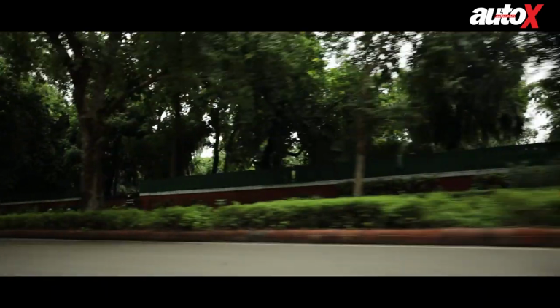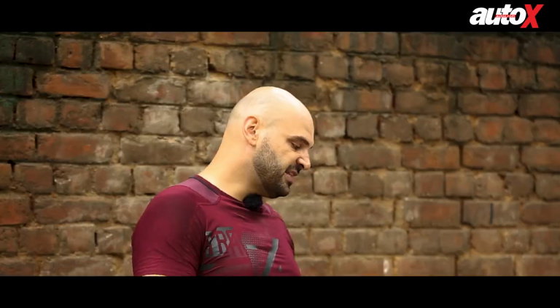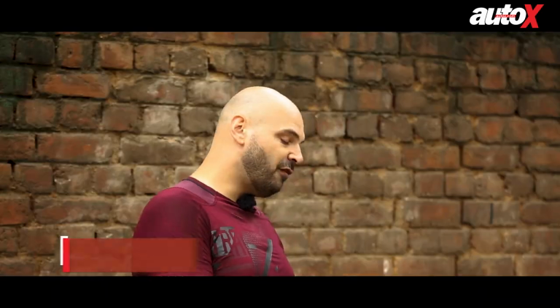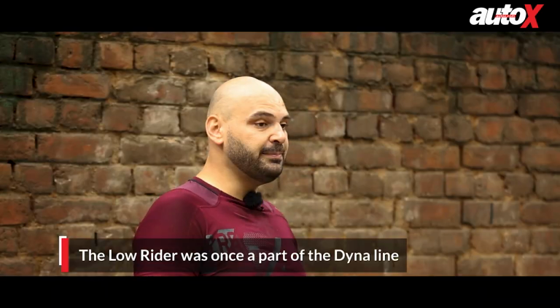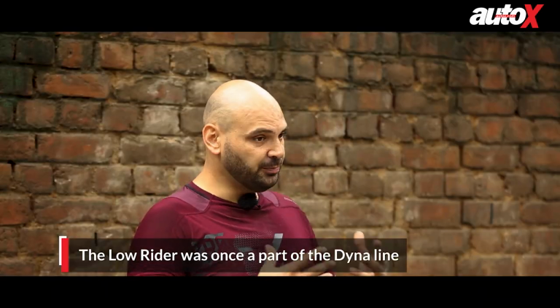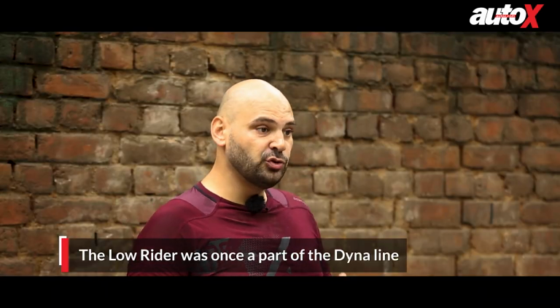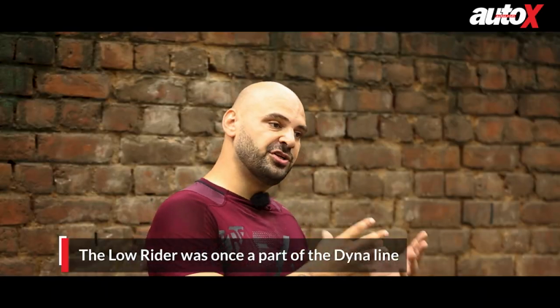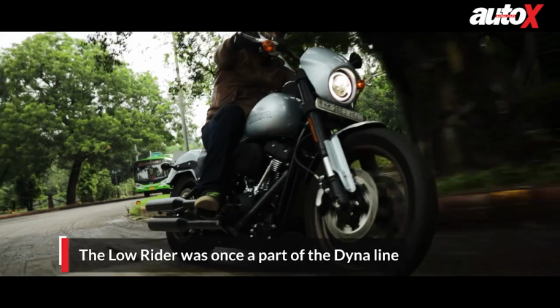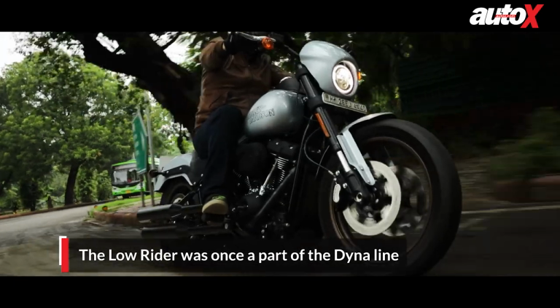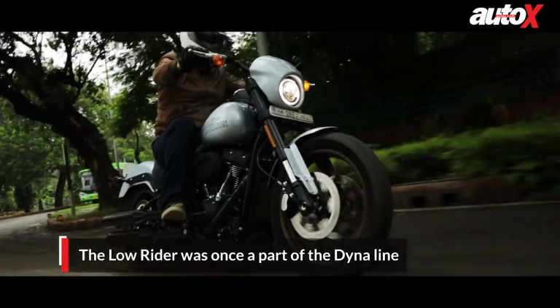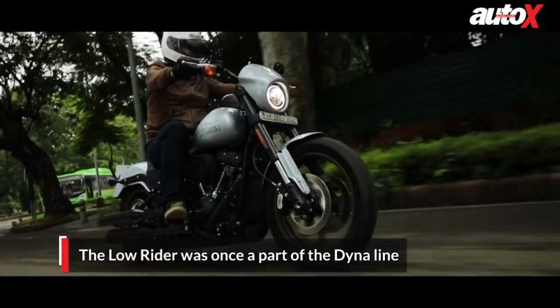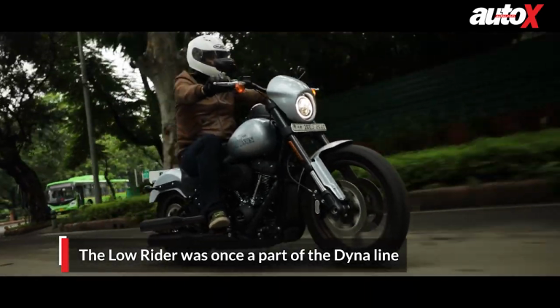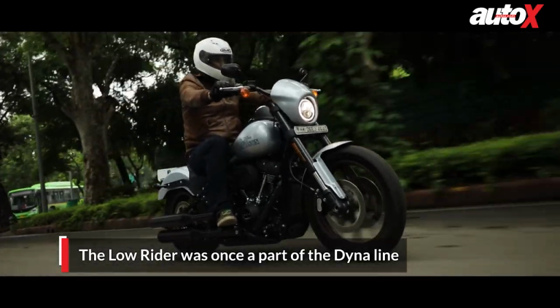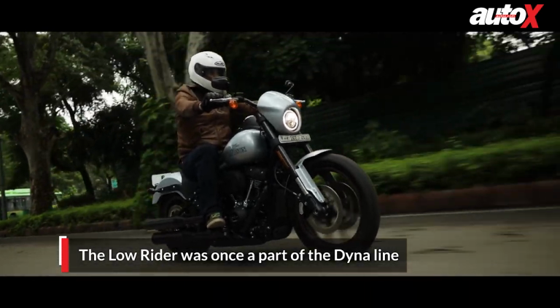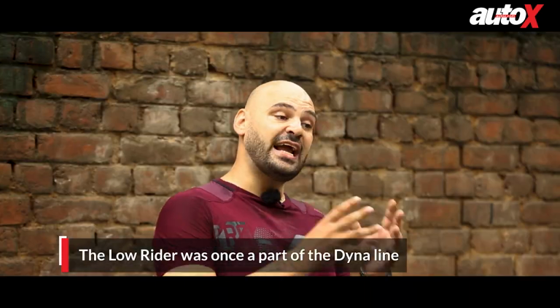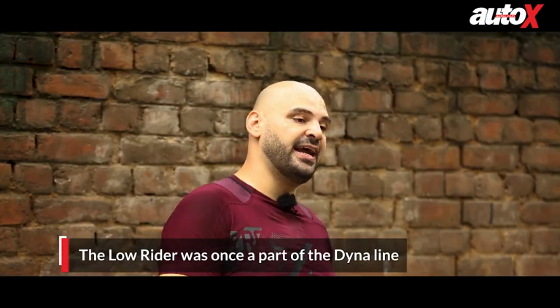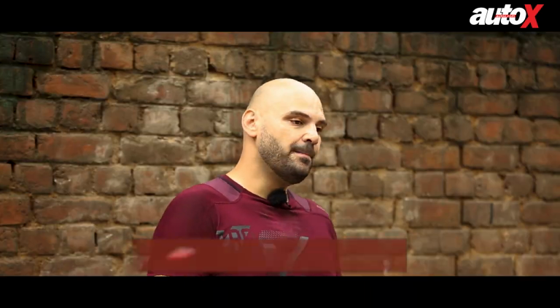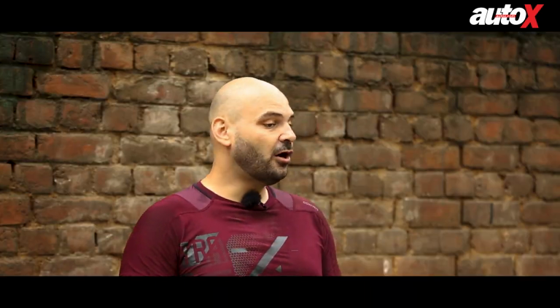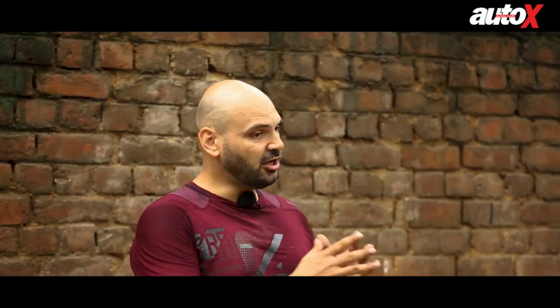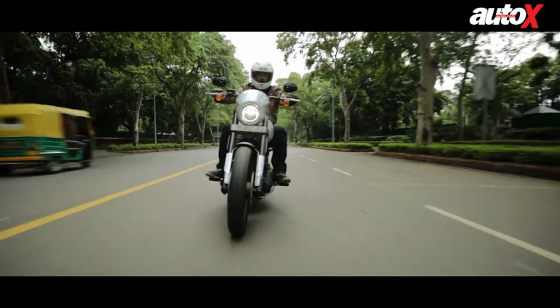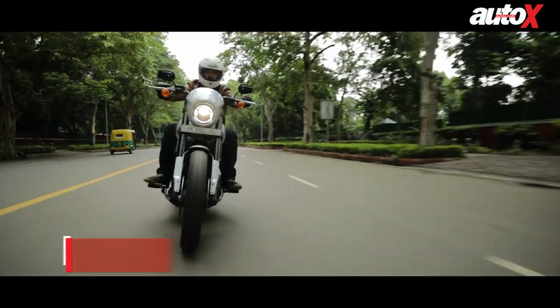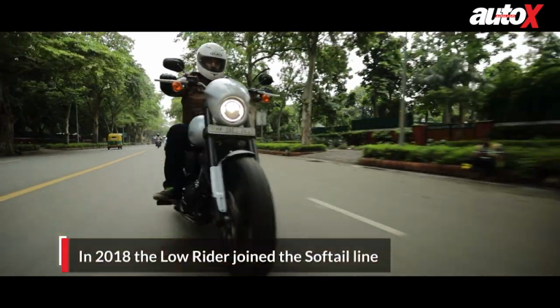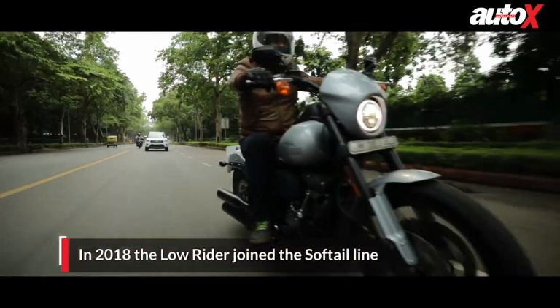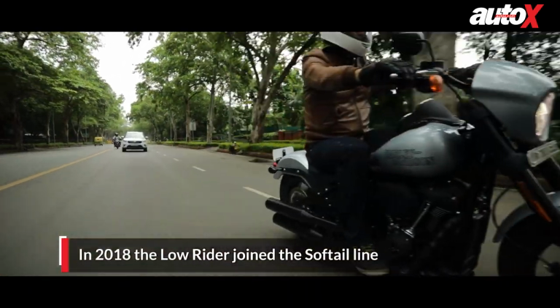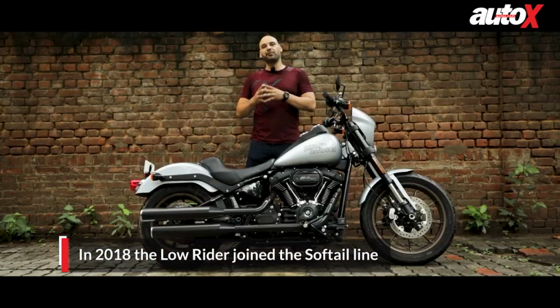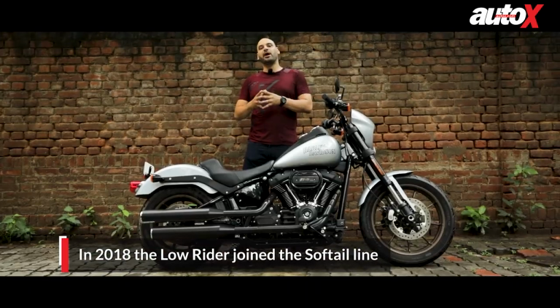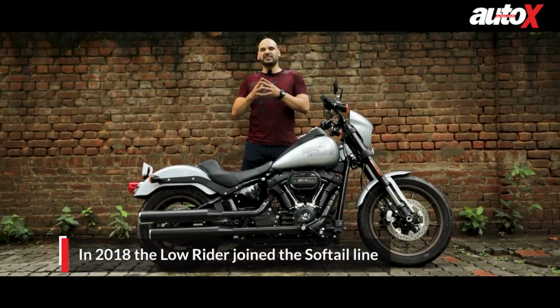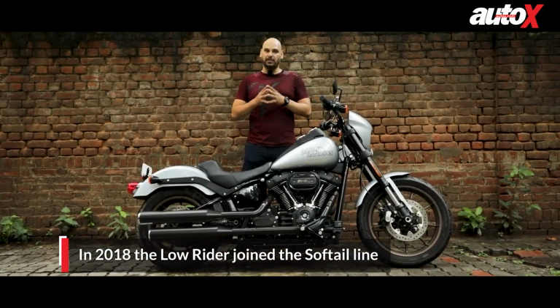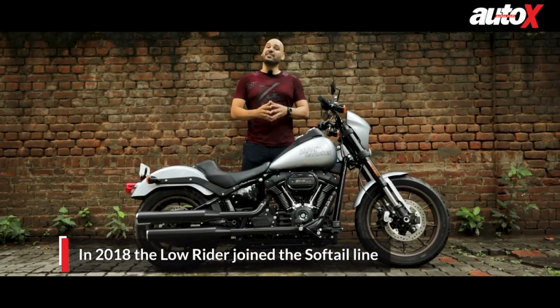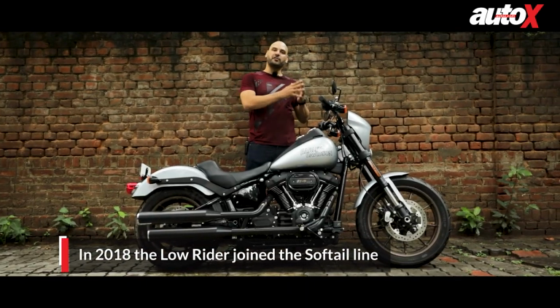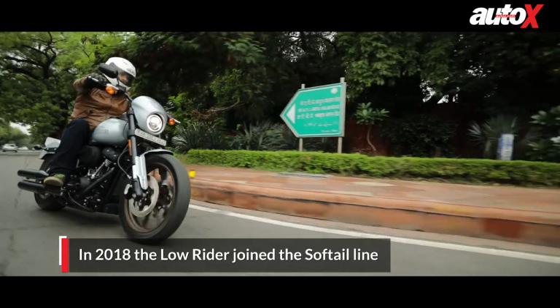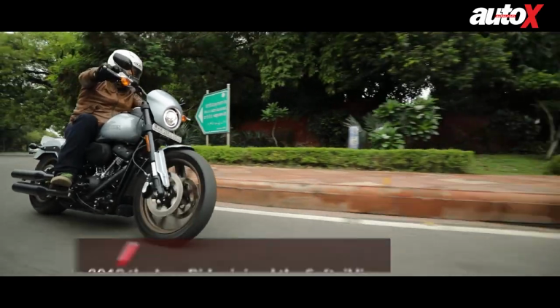The design pays tribute to the original. An interesting fact is that the Lowrider used to be part of the Dyna line, but that got cut short in 2017. In 2018 they brought the Lowrider base model back in the Softail range.